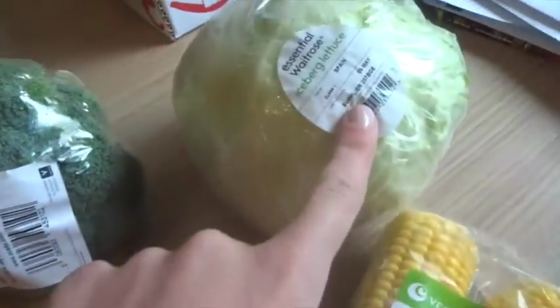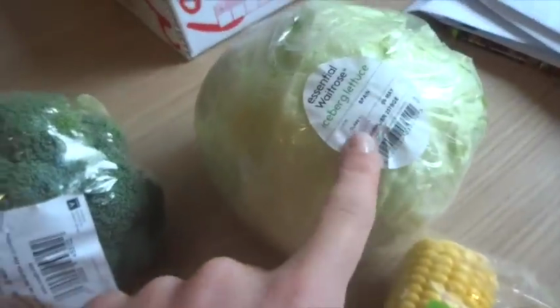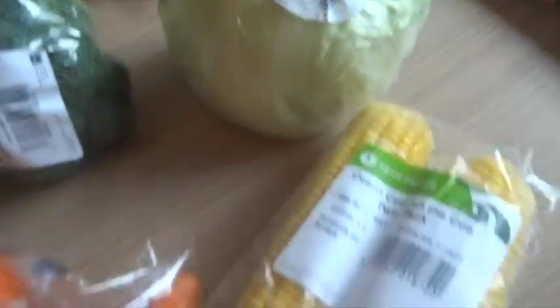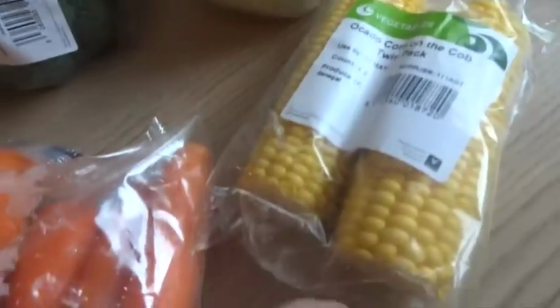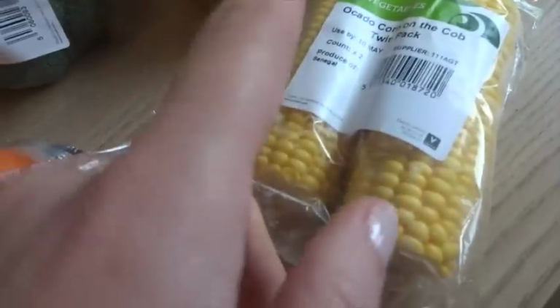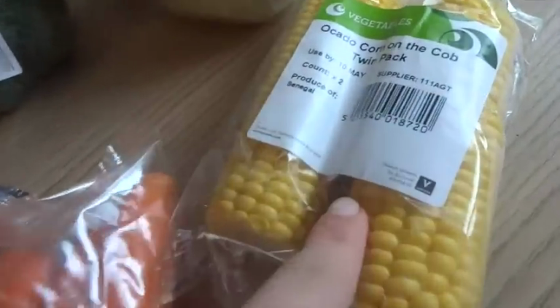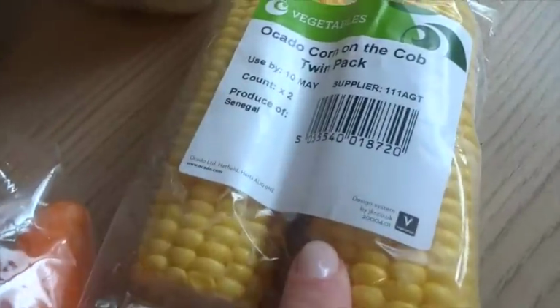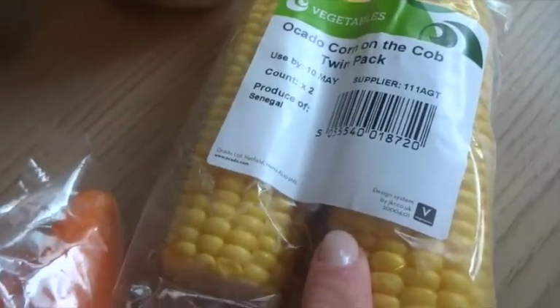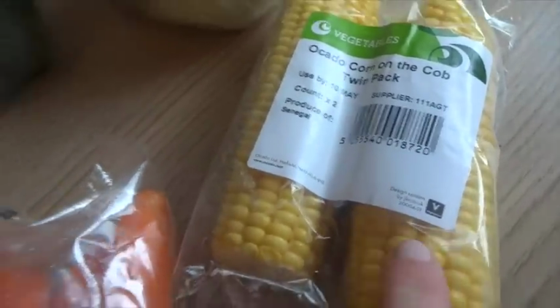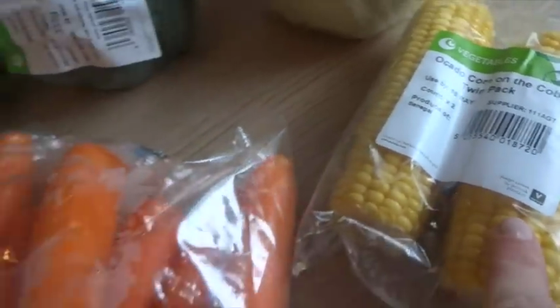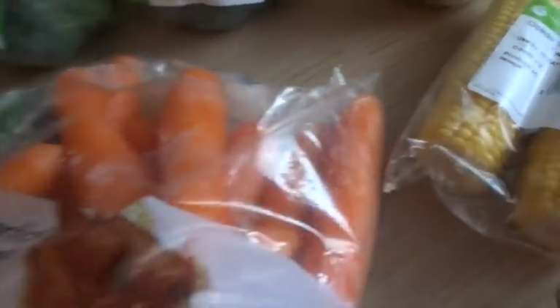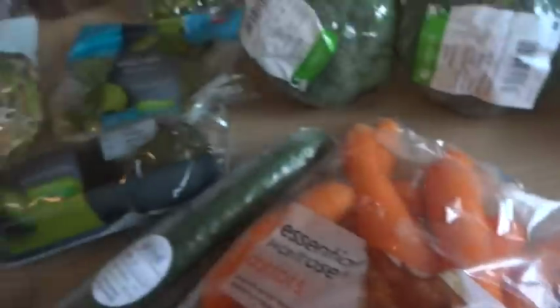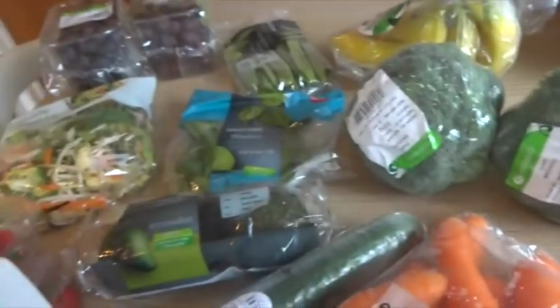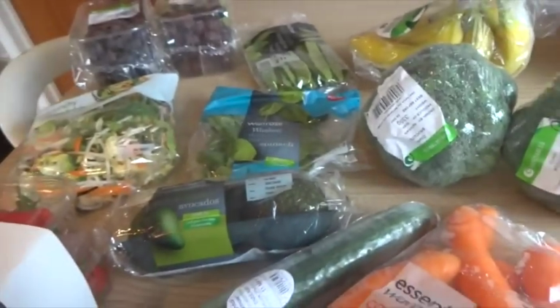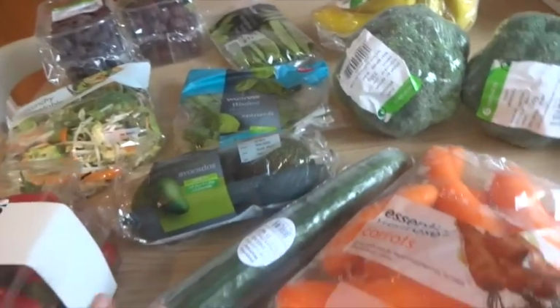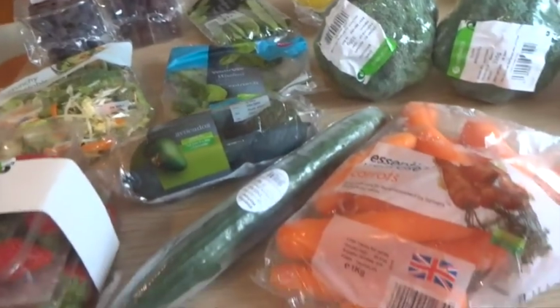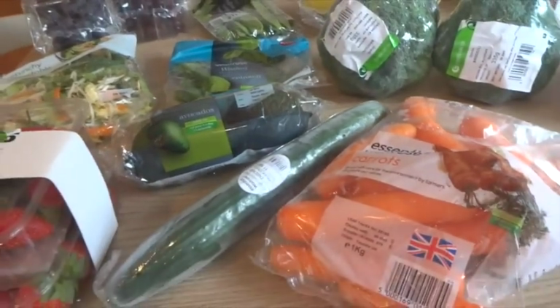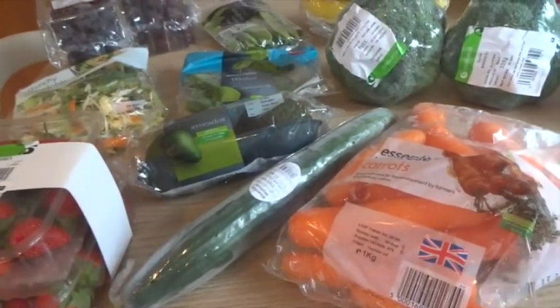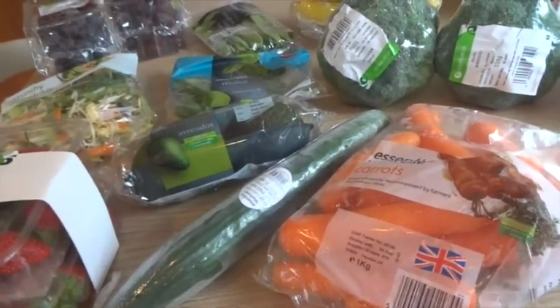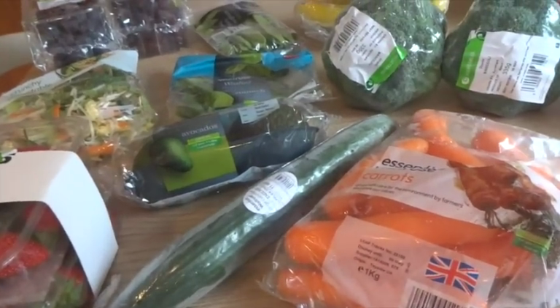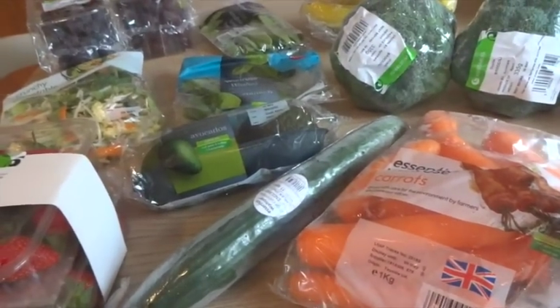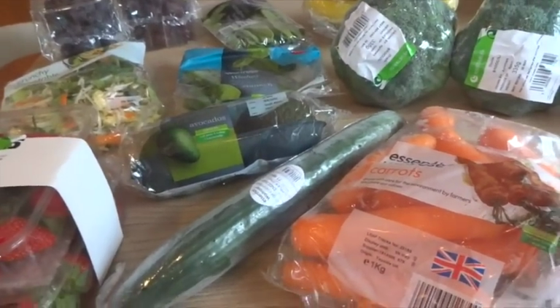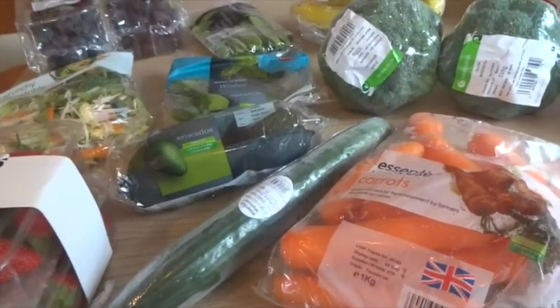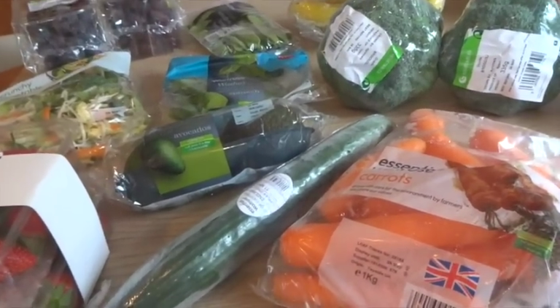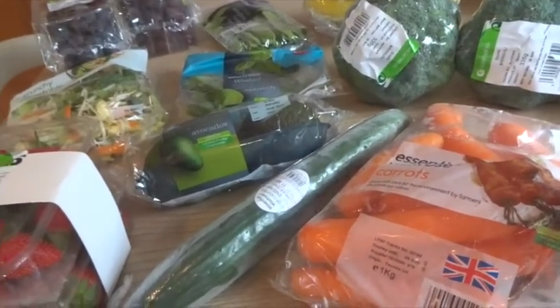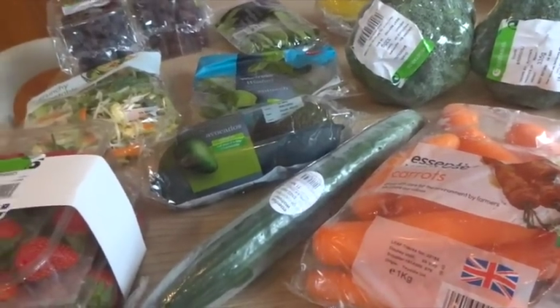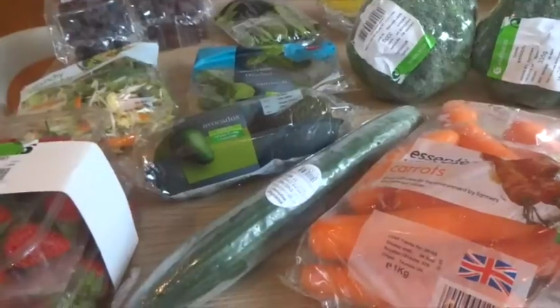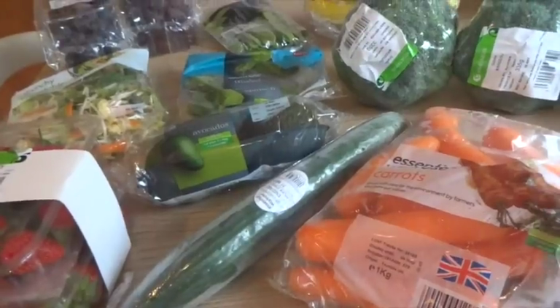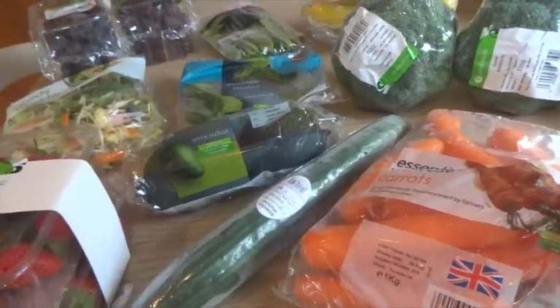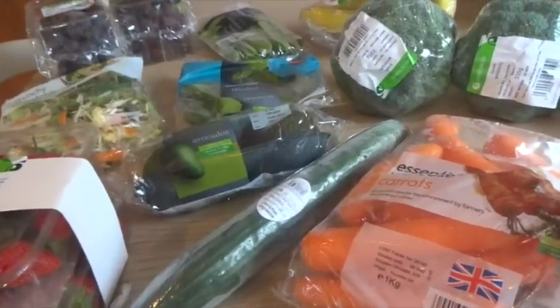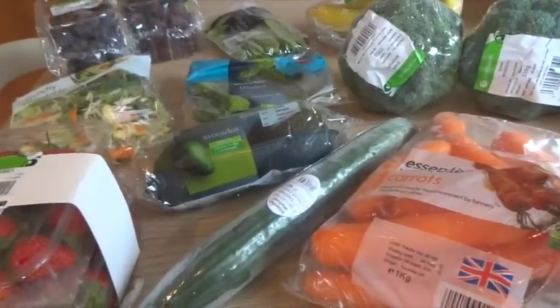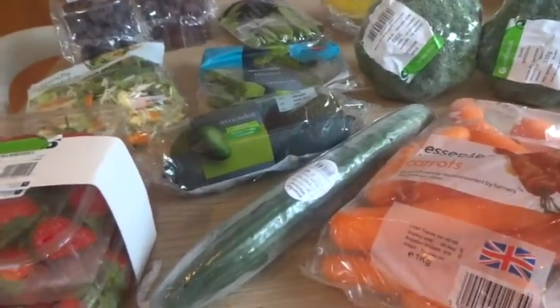Iceberg lettuce and corn on the cob — they're on offer as well. That's basically the fruit and veg. Because it's a Wednesday, I don't usually do the food shop on a Wednesday — I do it on a Monday — but we're getting a fruit box anyway.